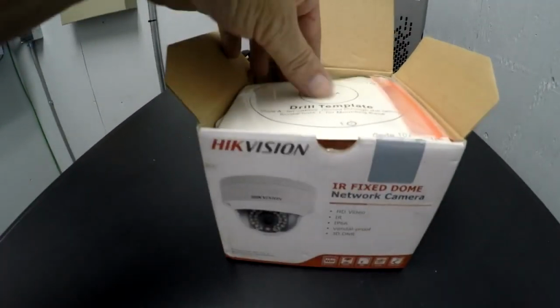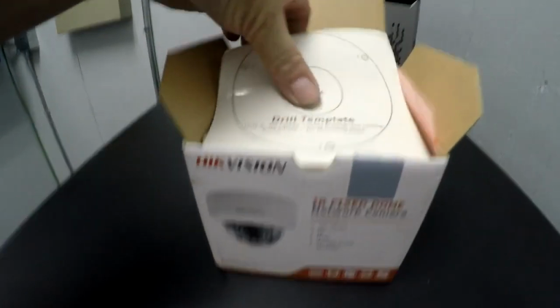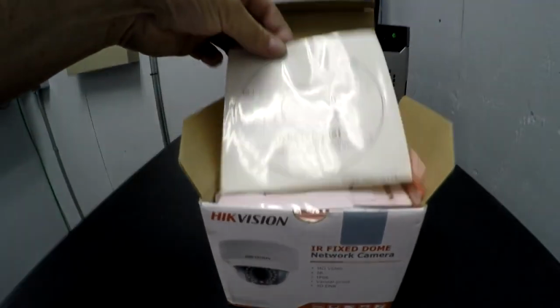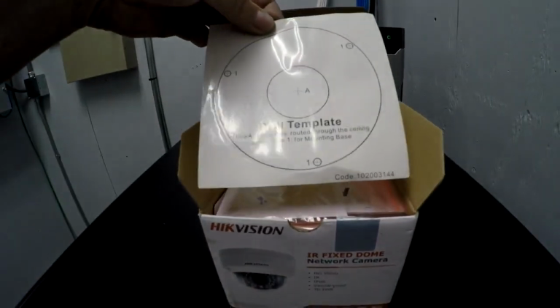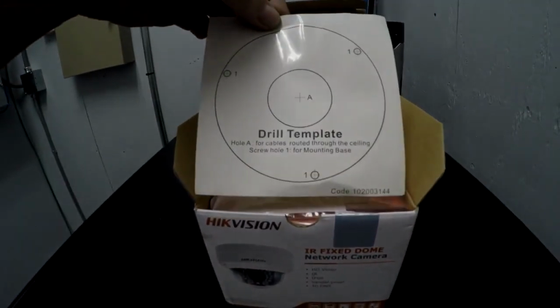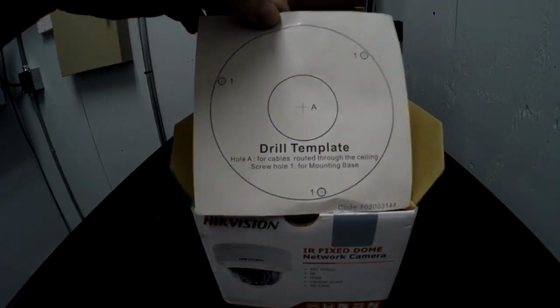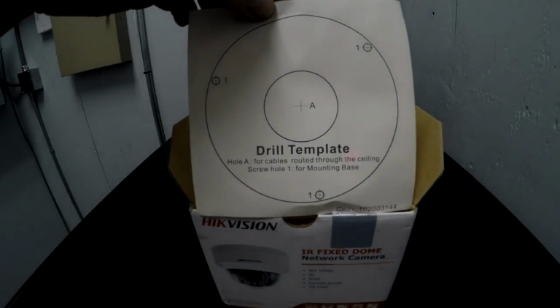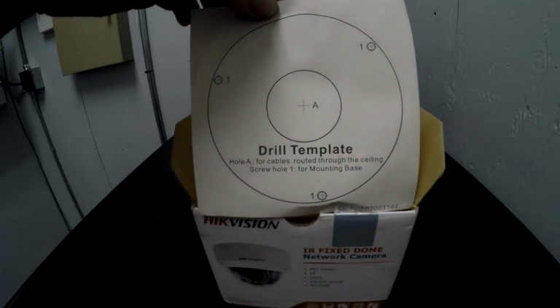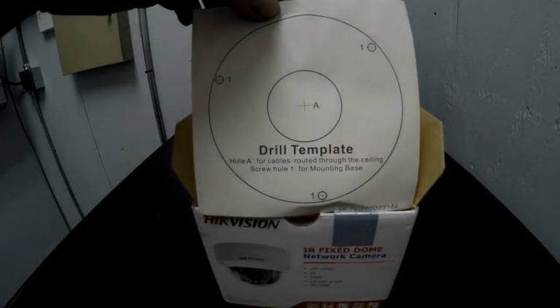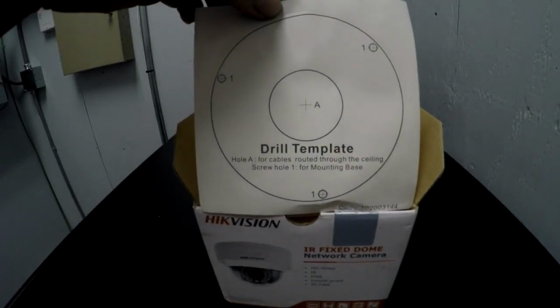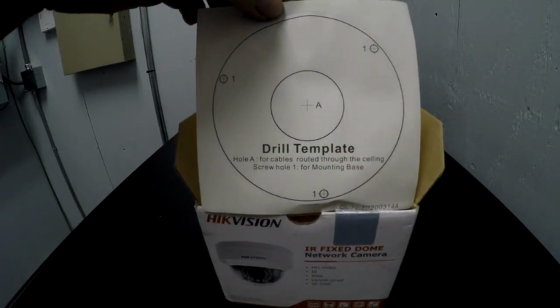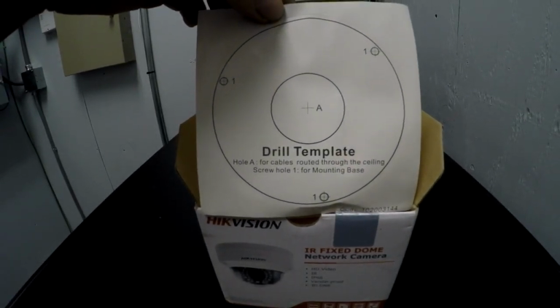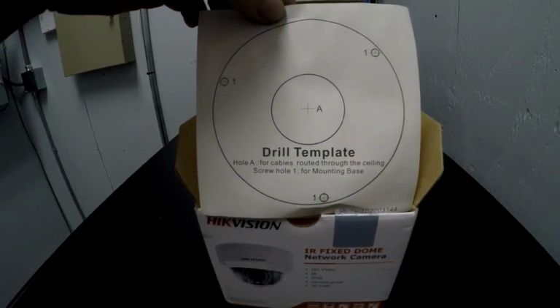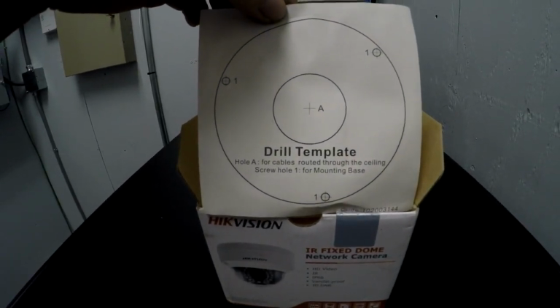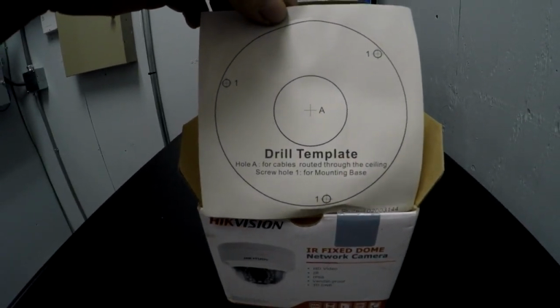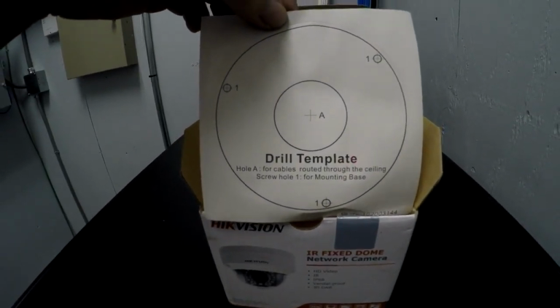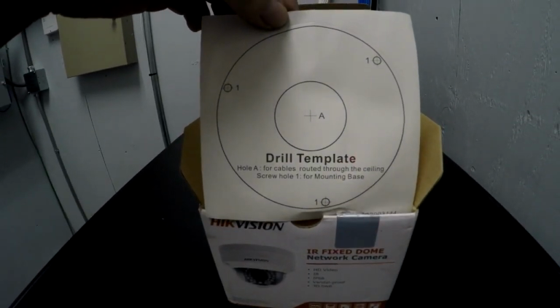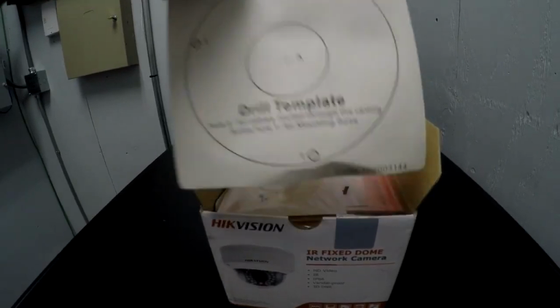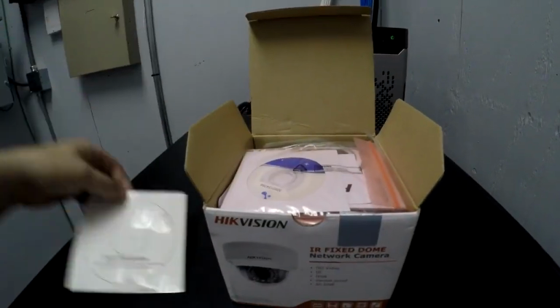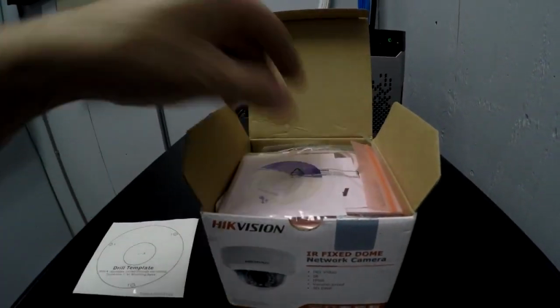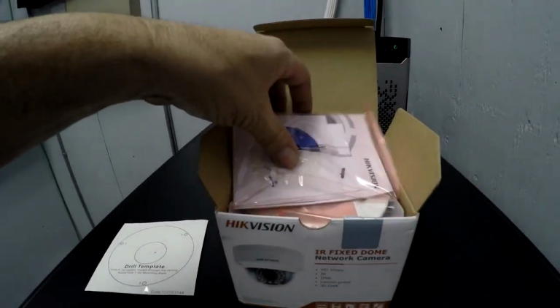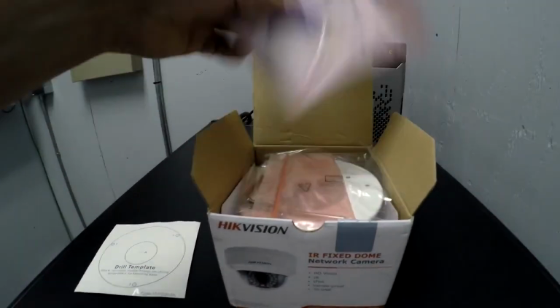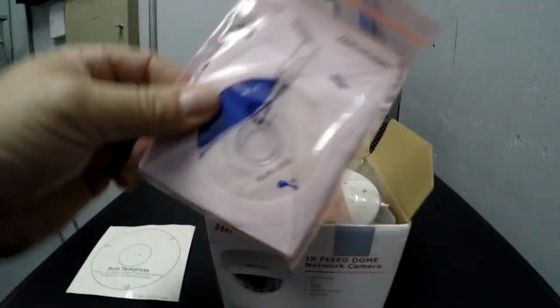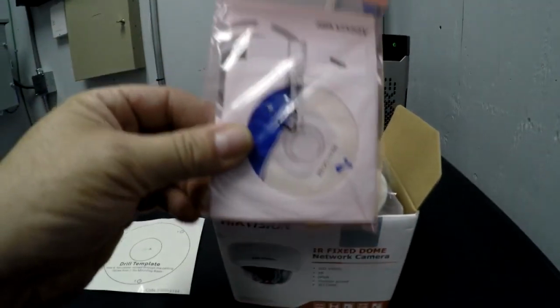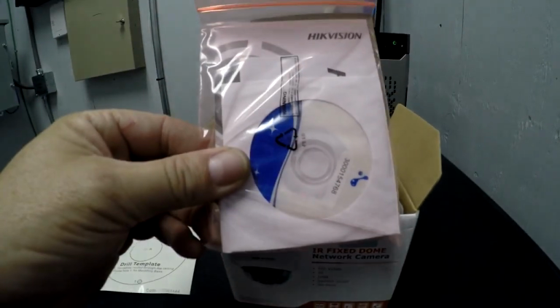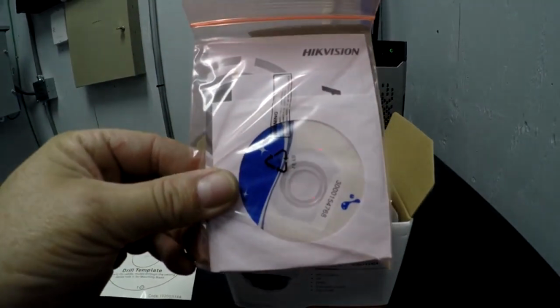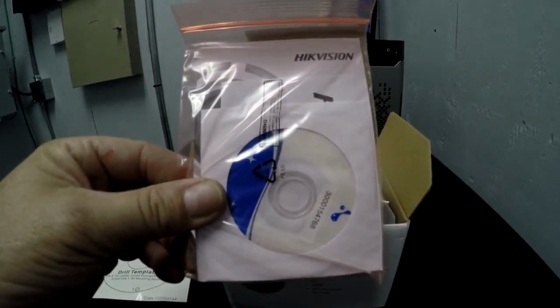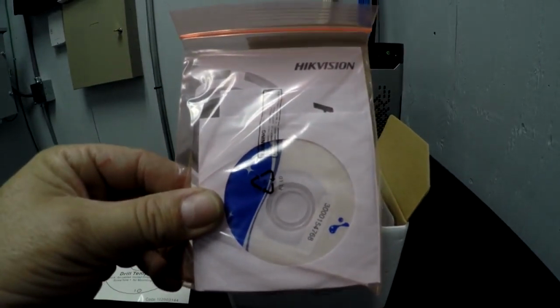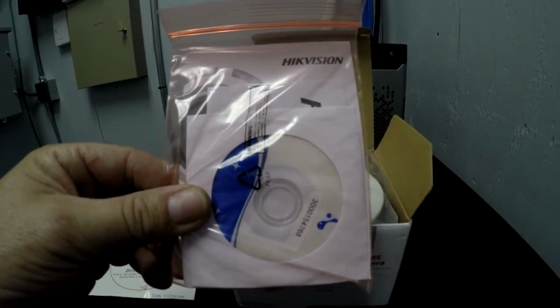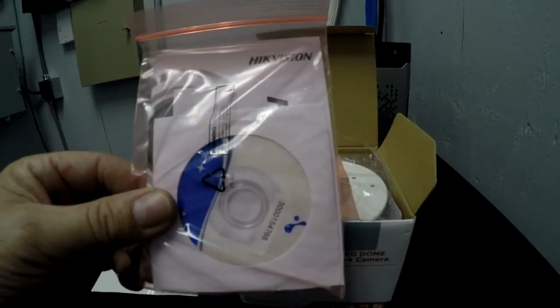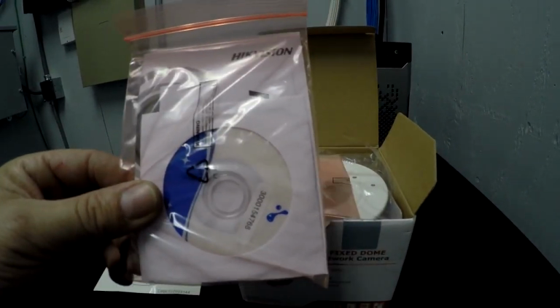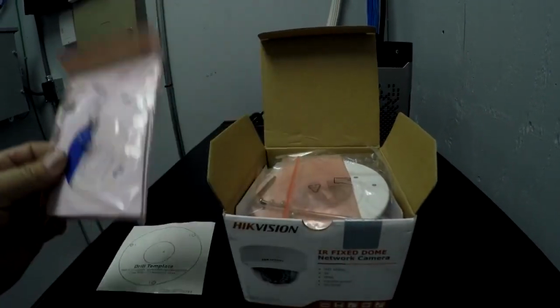We've got your drill template for sticking onto the place you want to drill — it helps you drill out the holes. We've also got a disc and some information, the manual and whatnot.